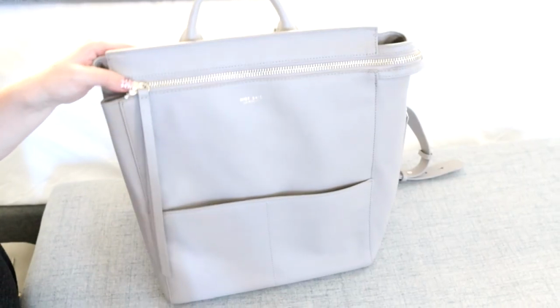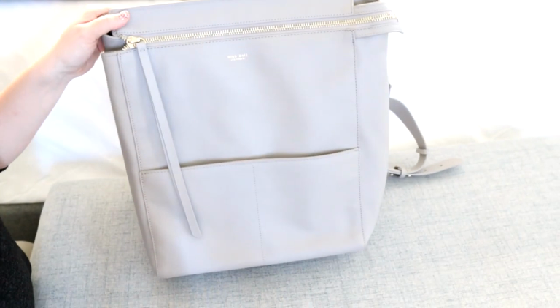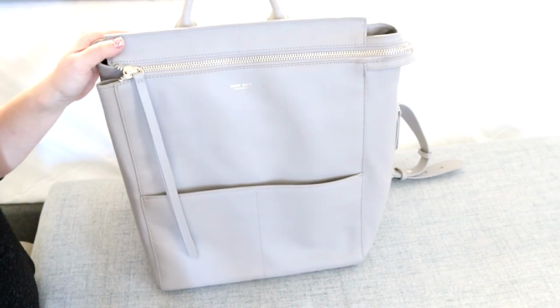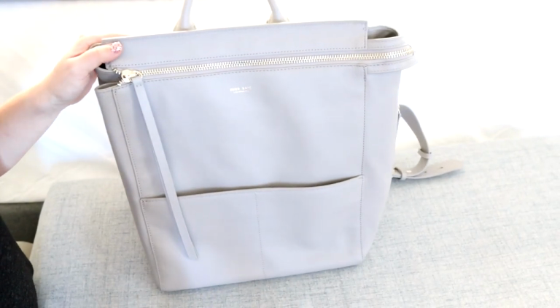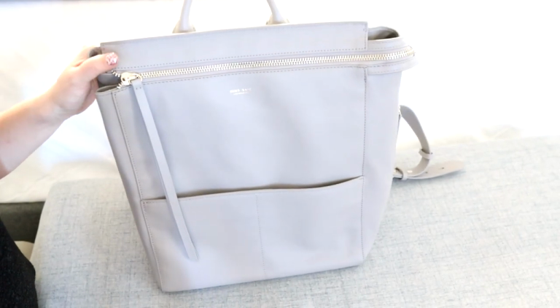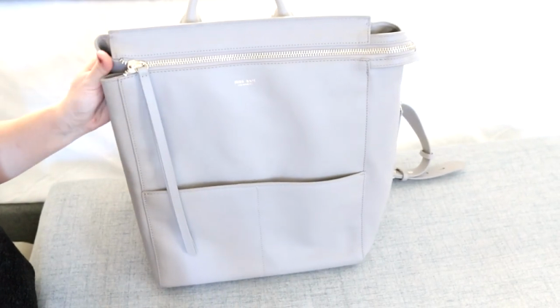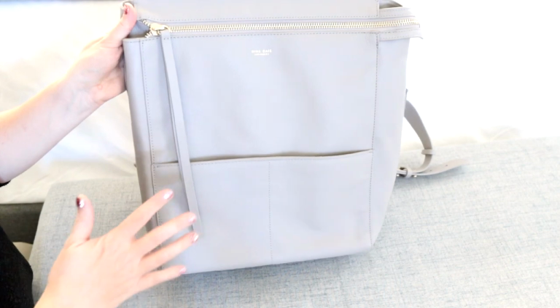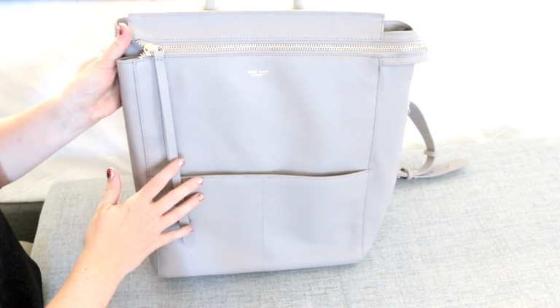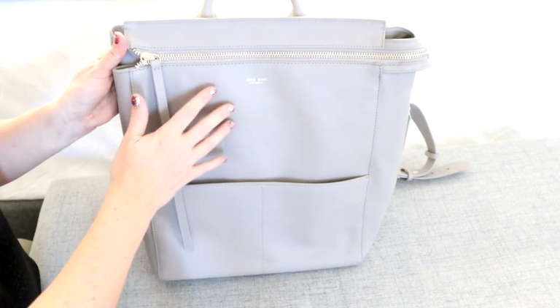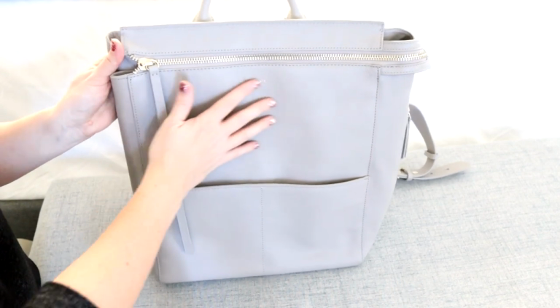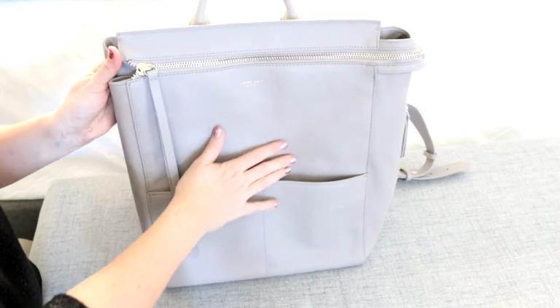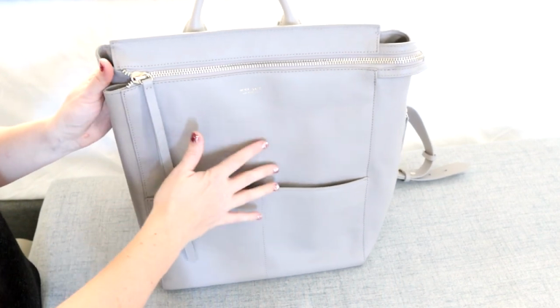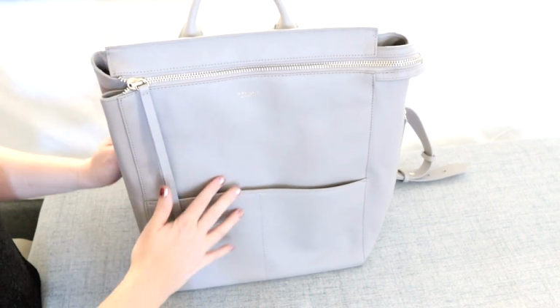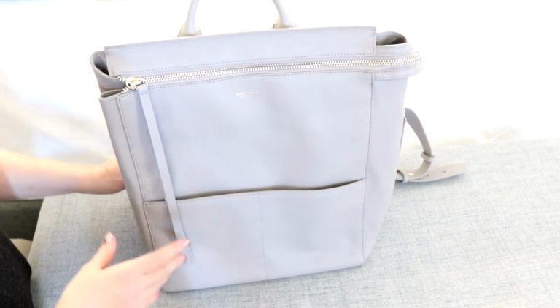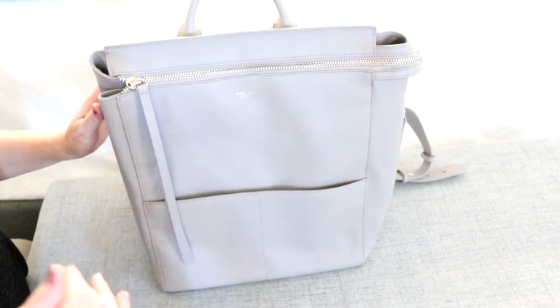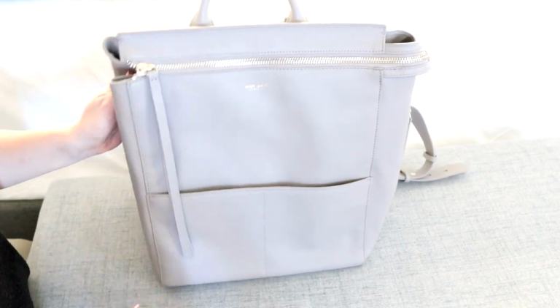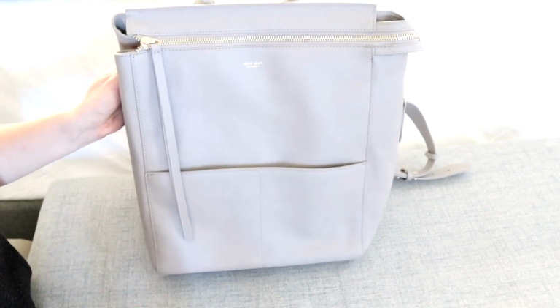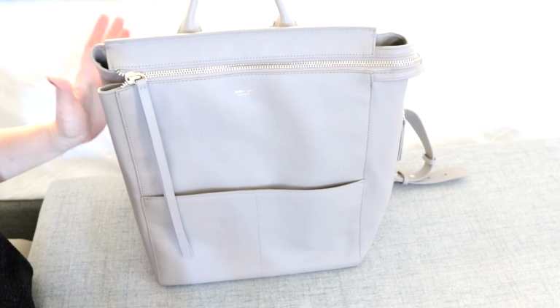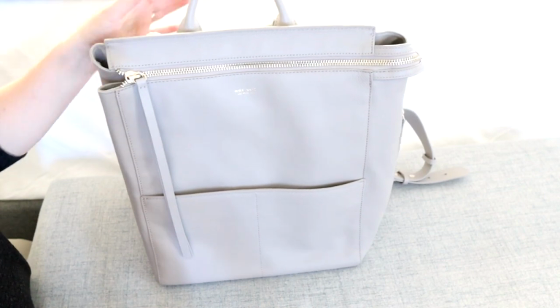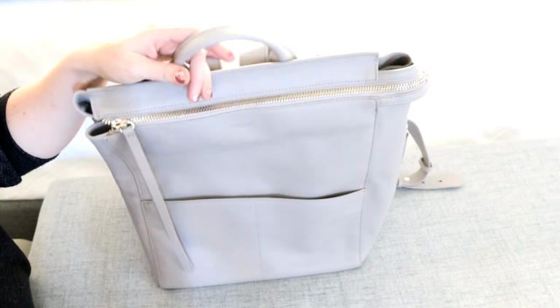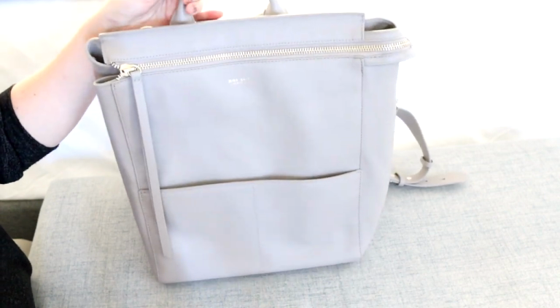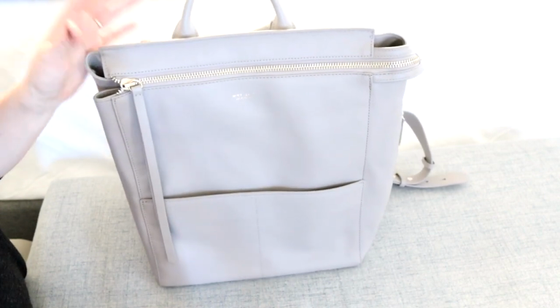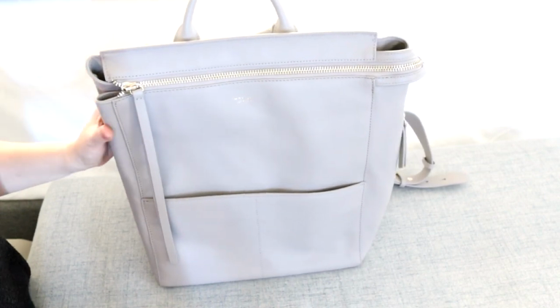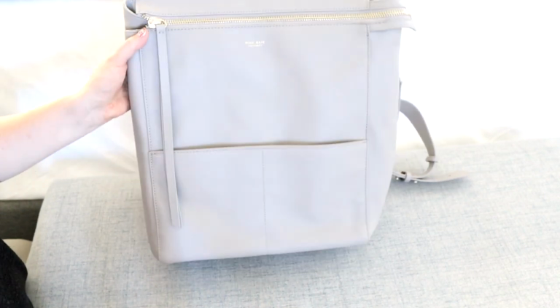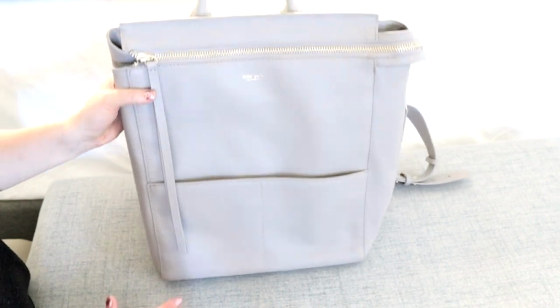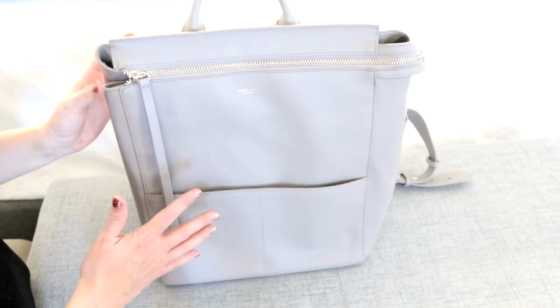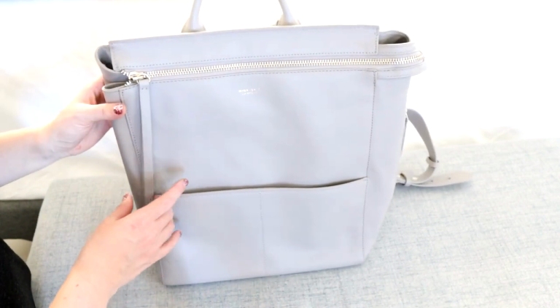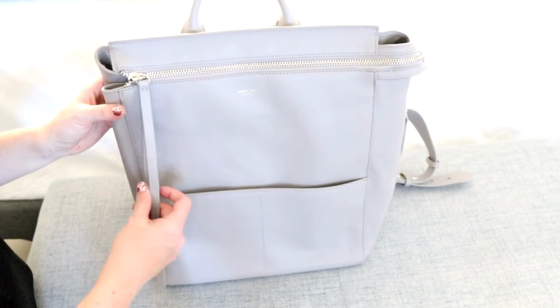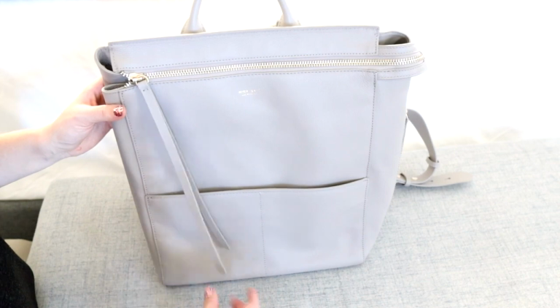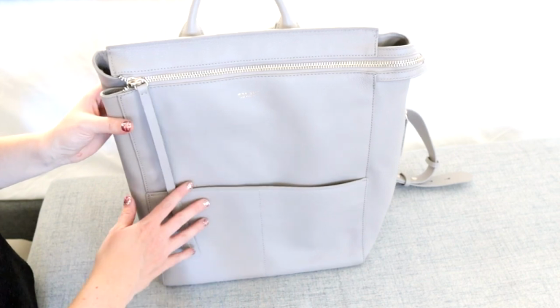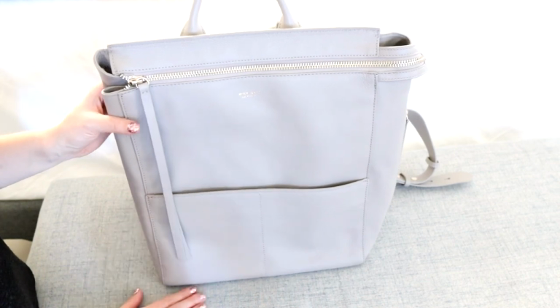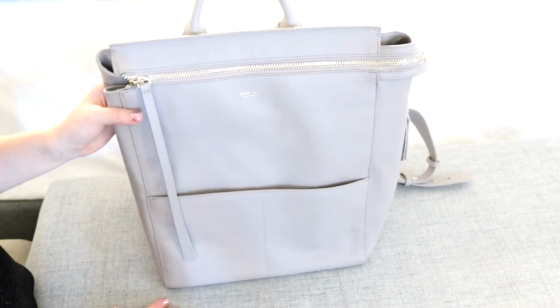Something I failed to mention is that the Harper is made of real leather material while the Kinney is made of vegan leather. That is quite a big difference because you will notice a big jump in price between the two bags.